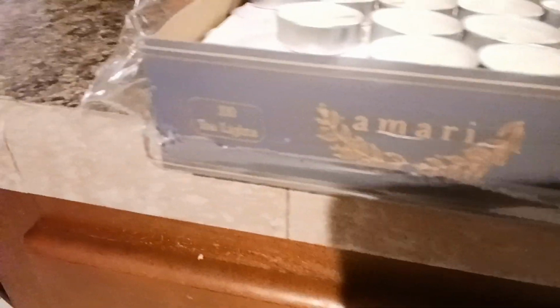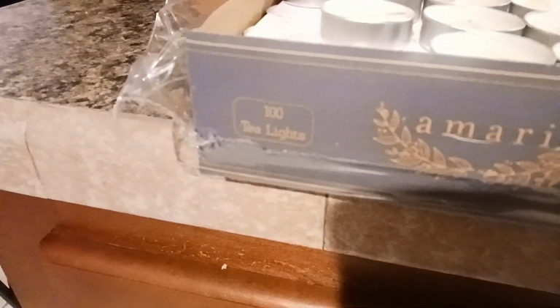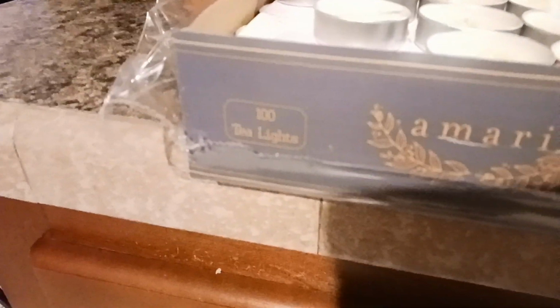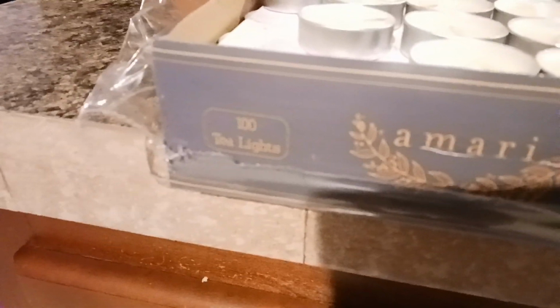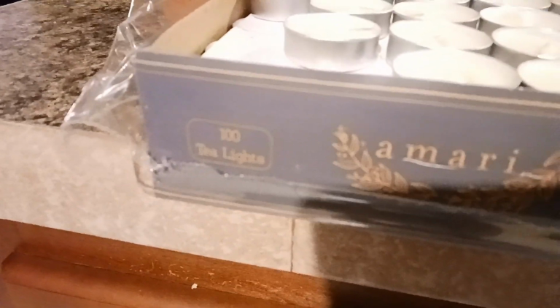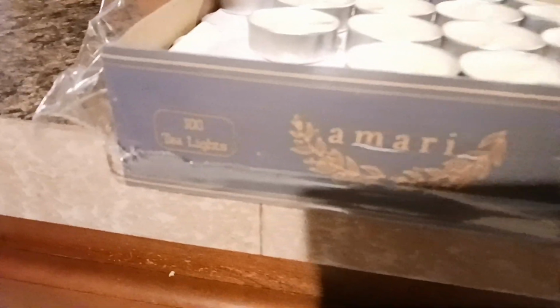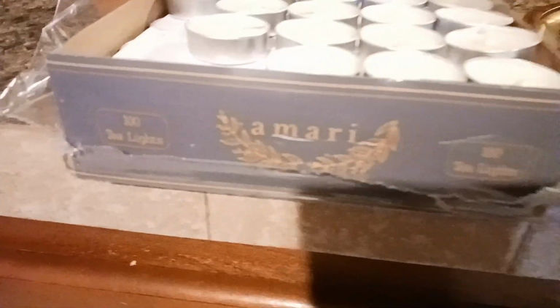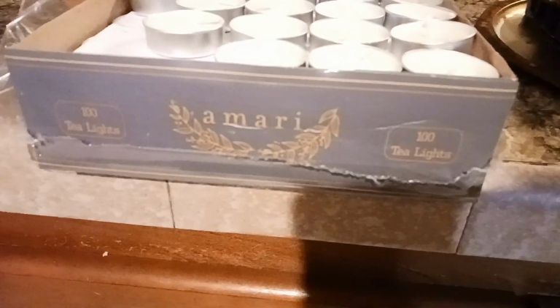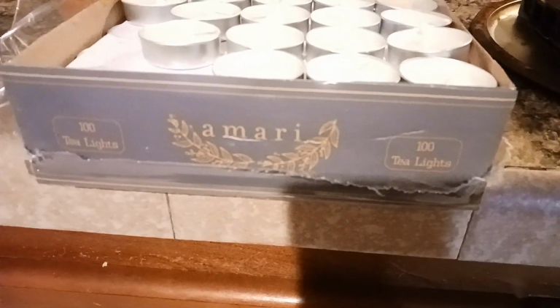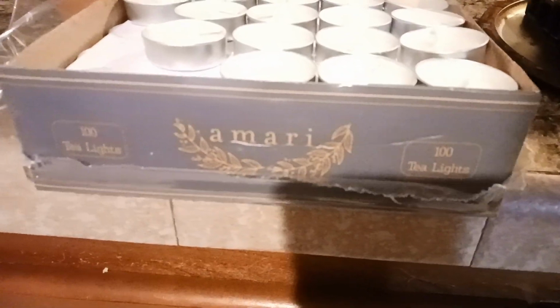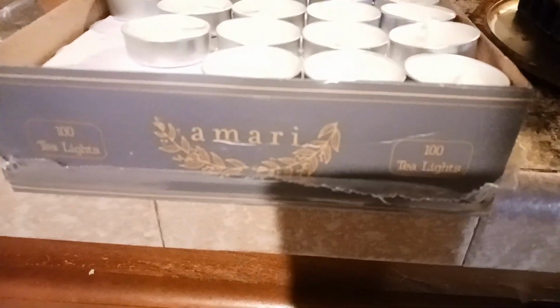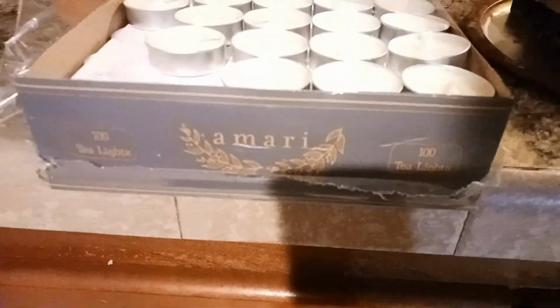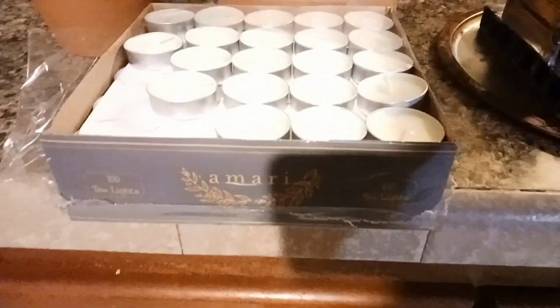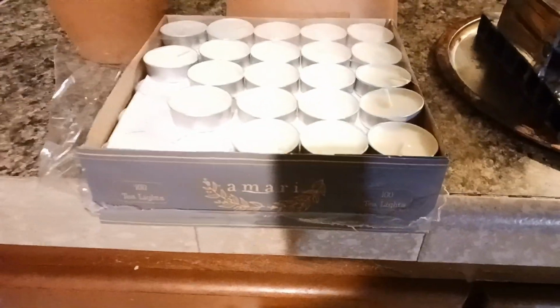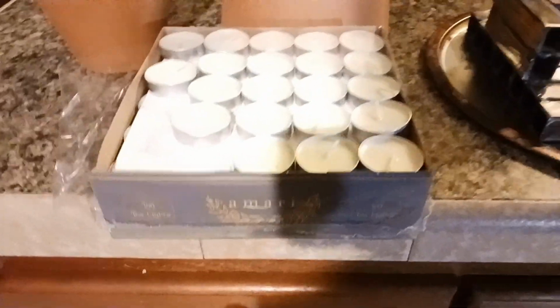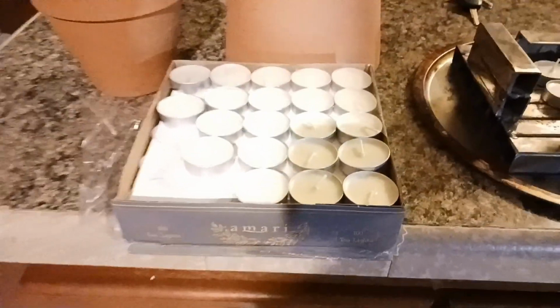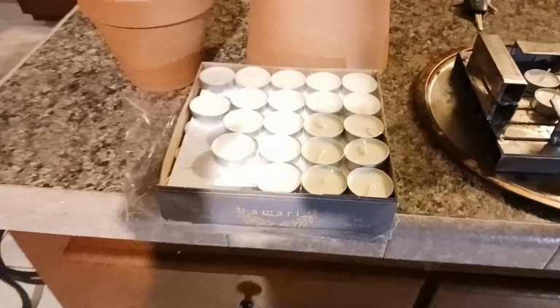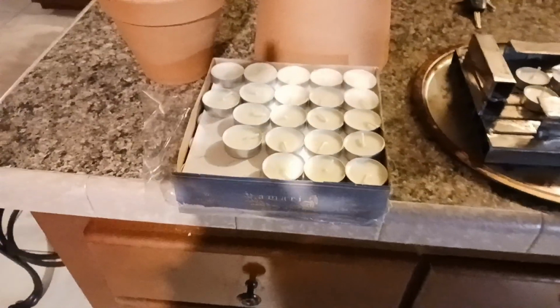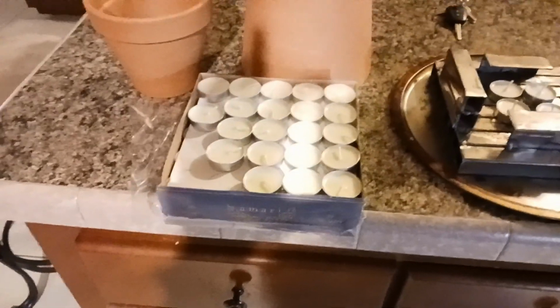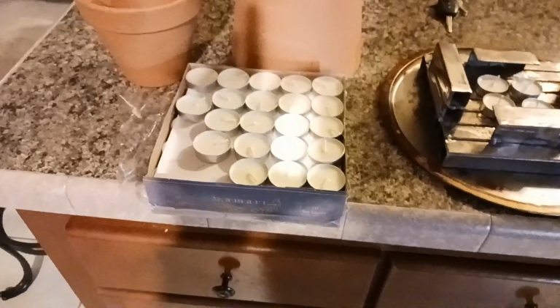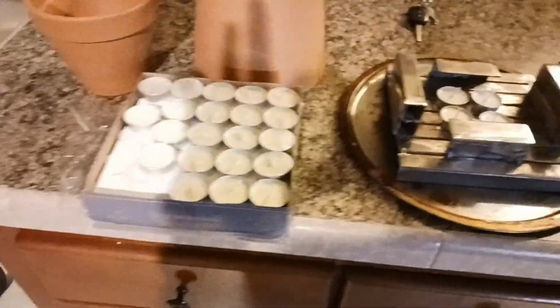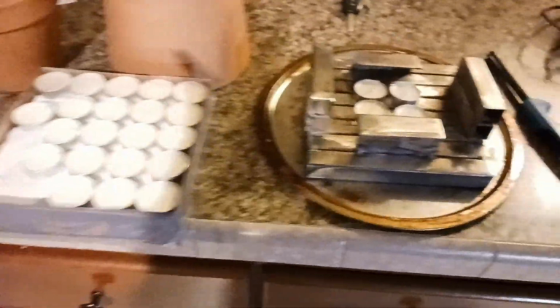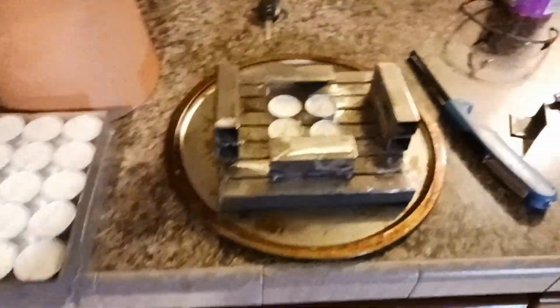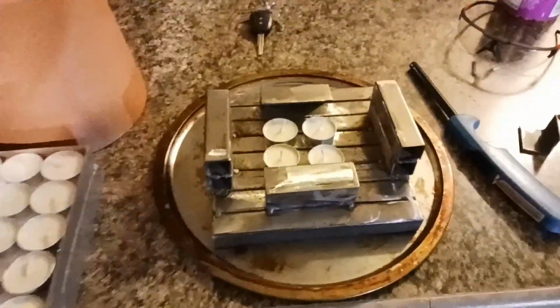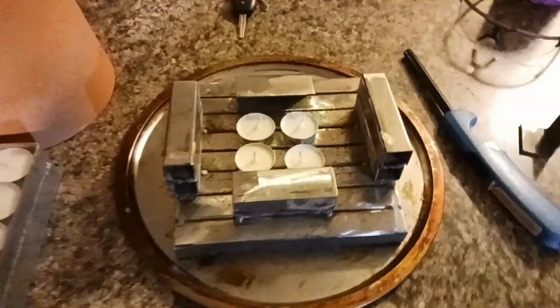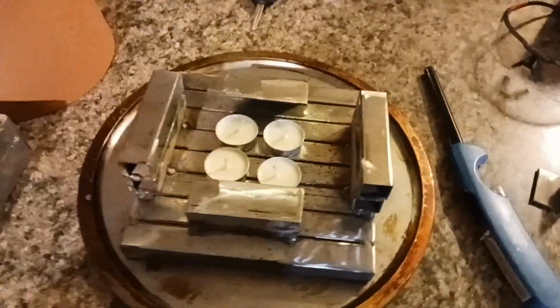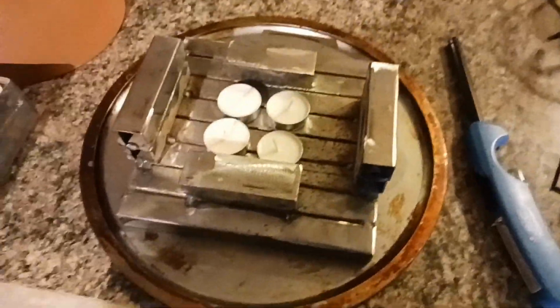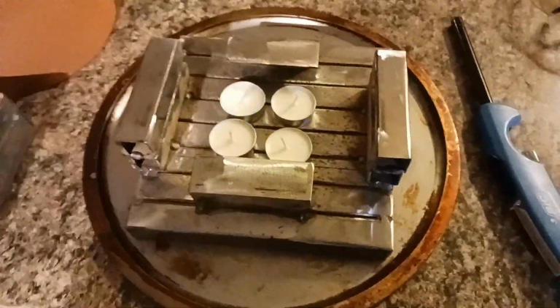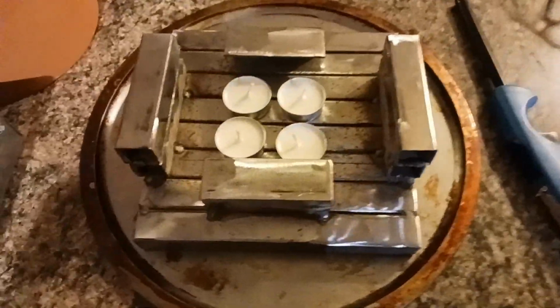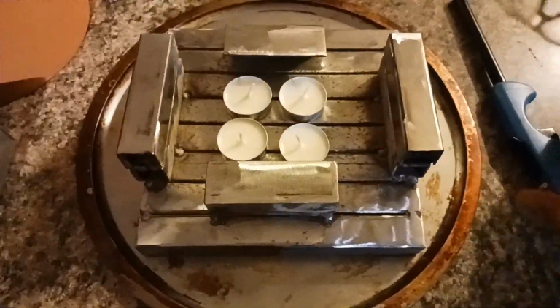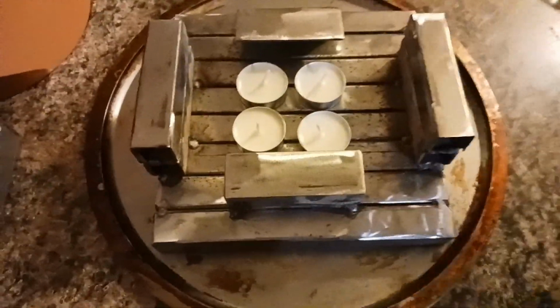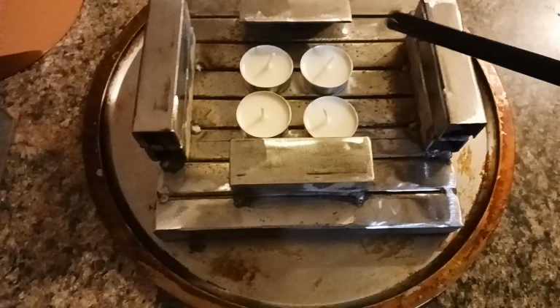I got a box of a hundred tea lights. If I find these on Amazon, I'll put a link in the description box below. And basically I'm going to go ahead and light these.